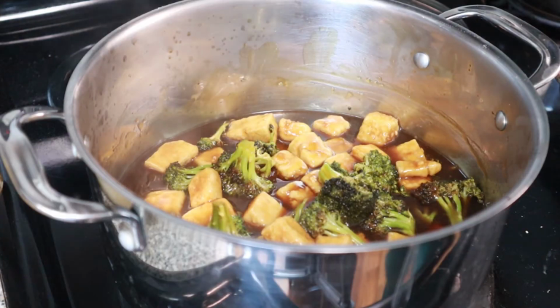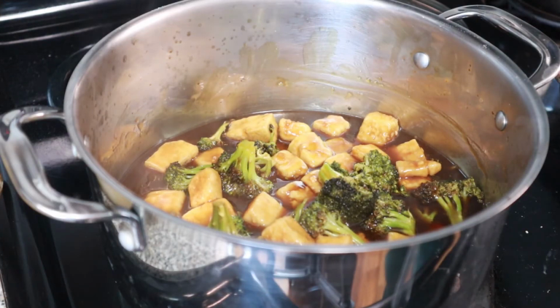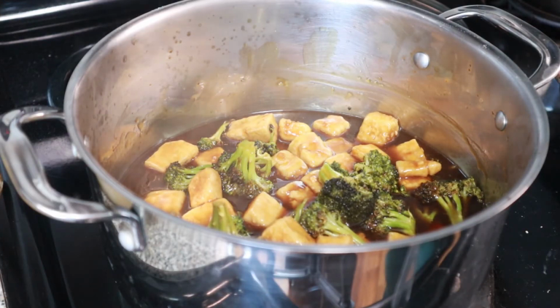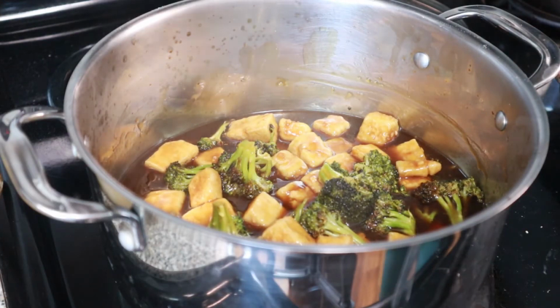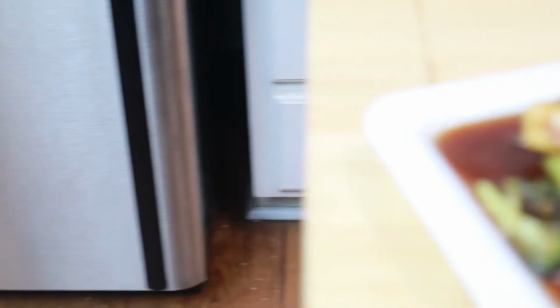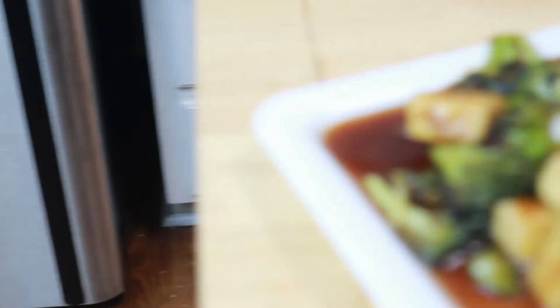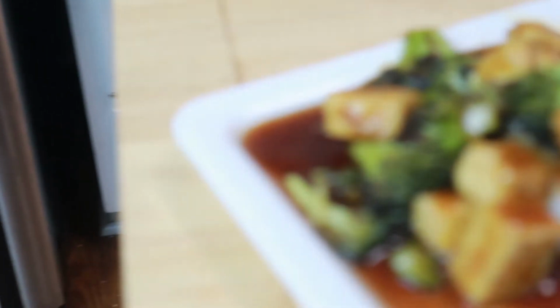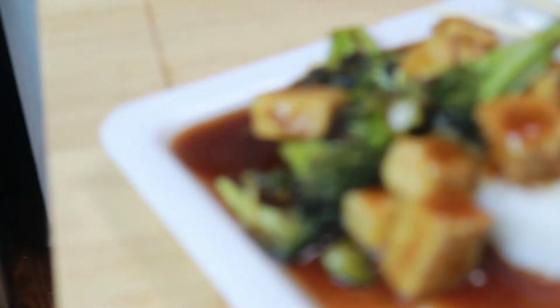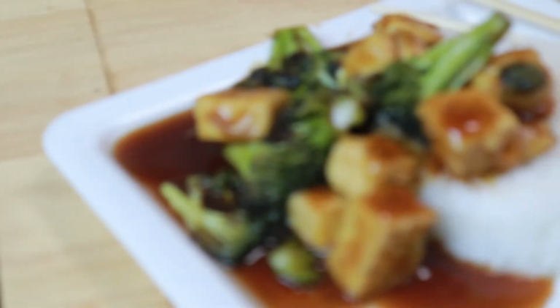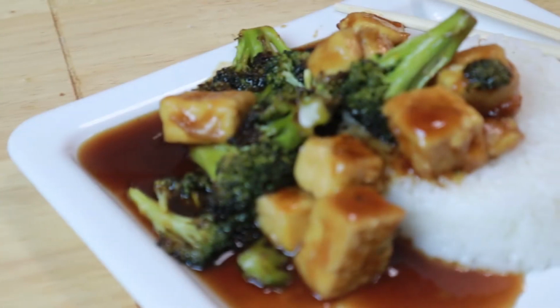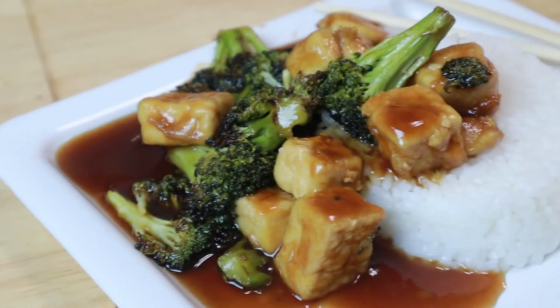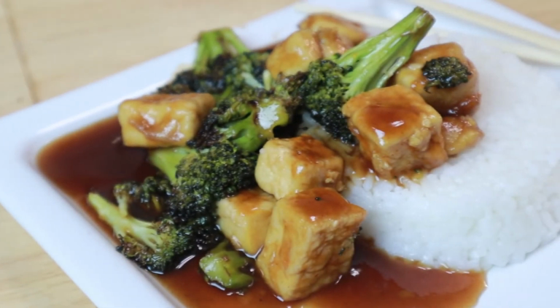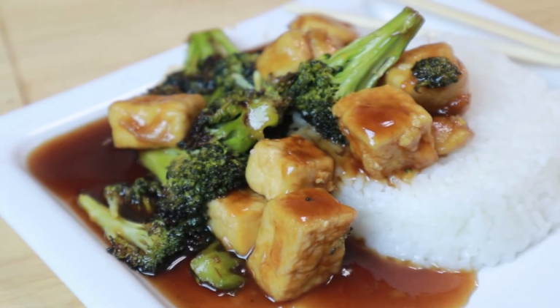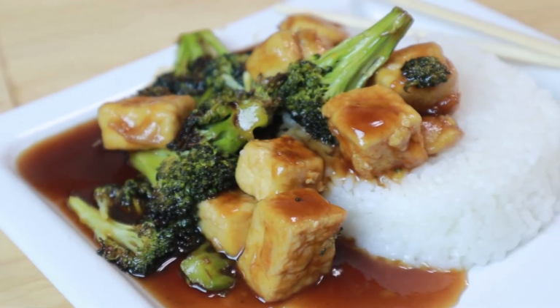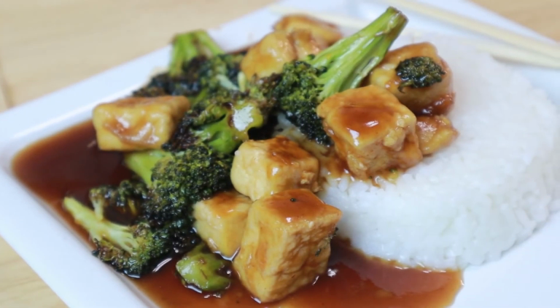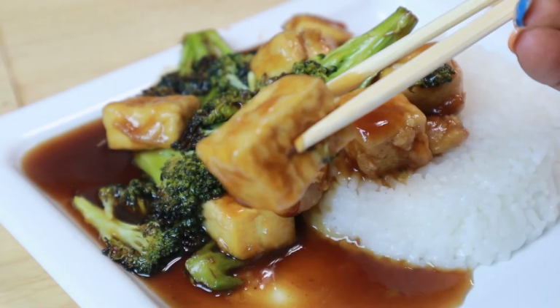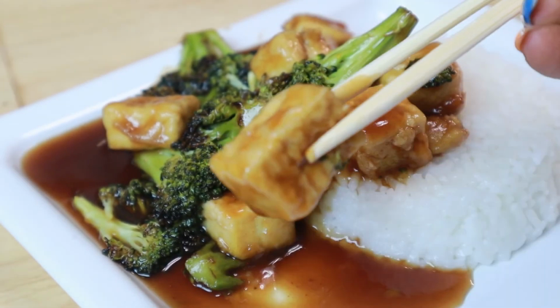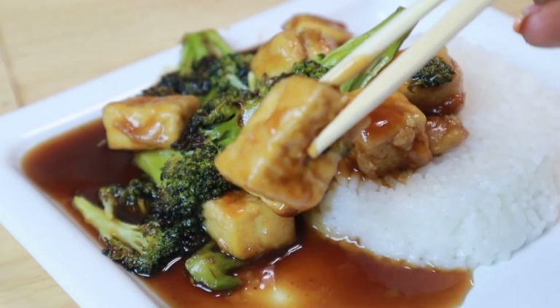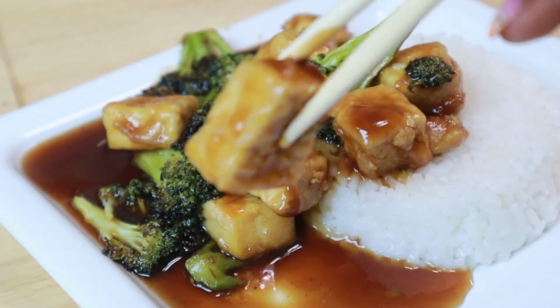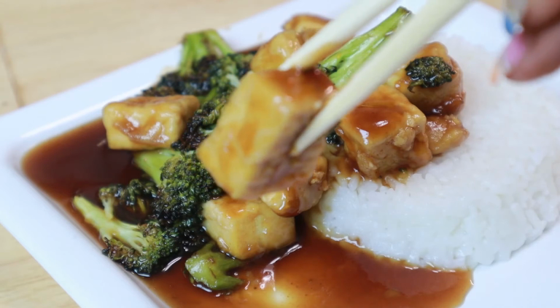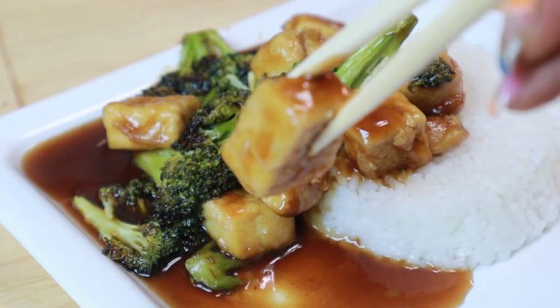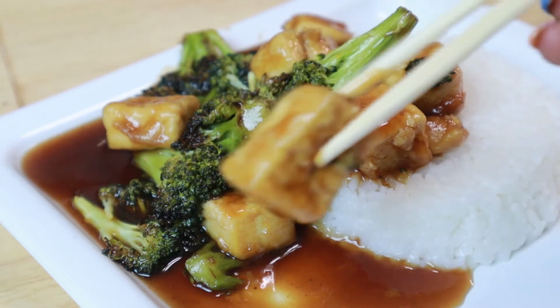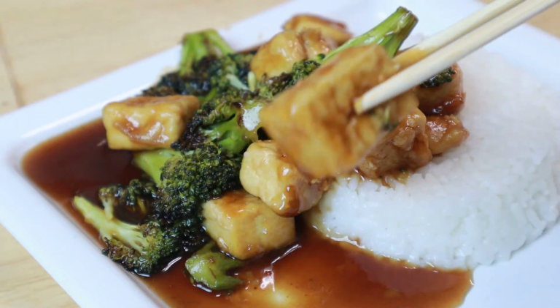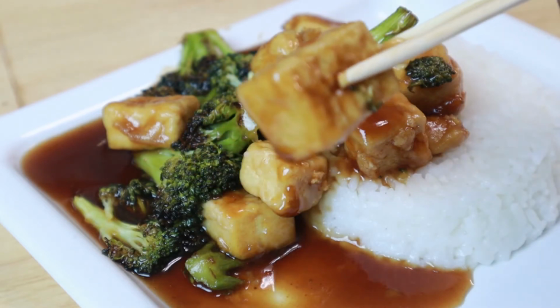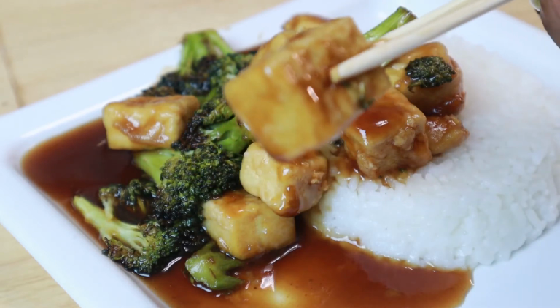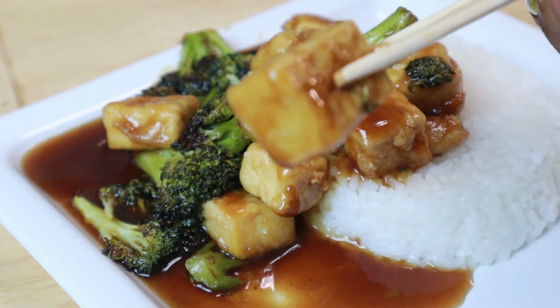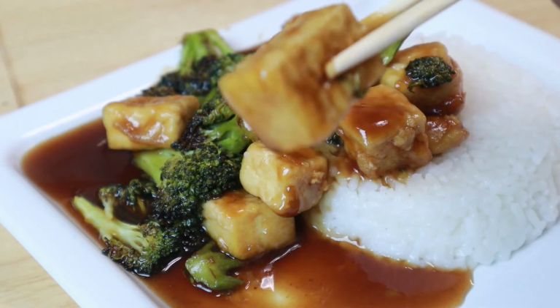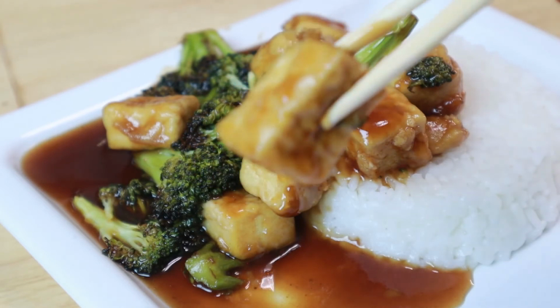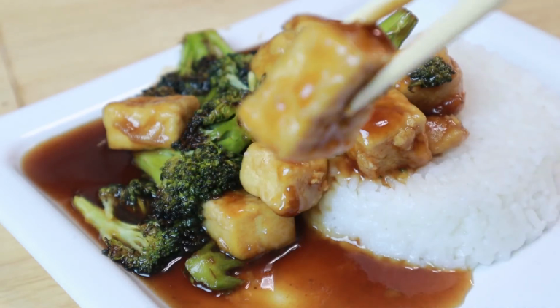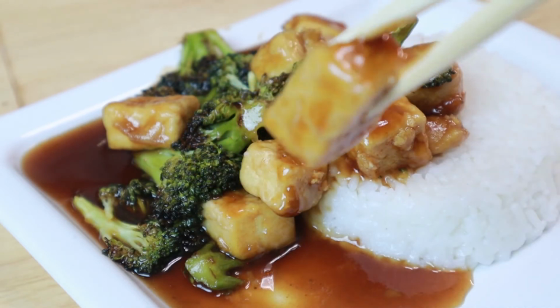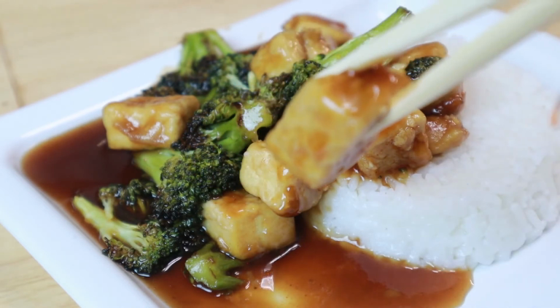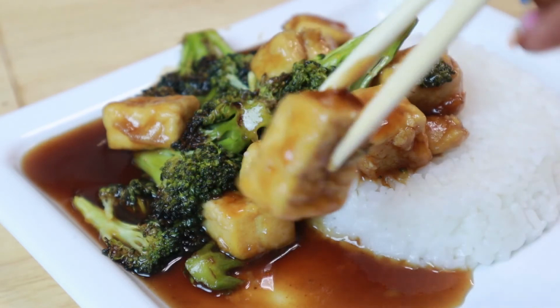Turn off the heat and there you have it — bourbon tofu and broccoli. I like to eat this with rice, but you can always eat this with noodles. Vegan noodles, of course.